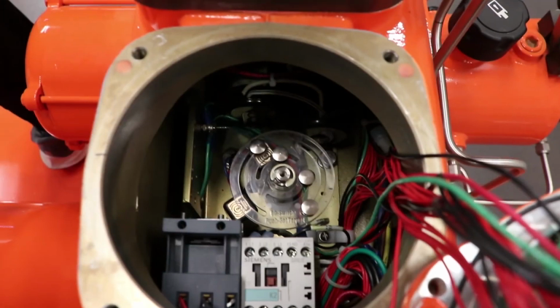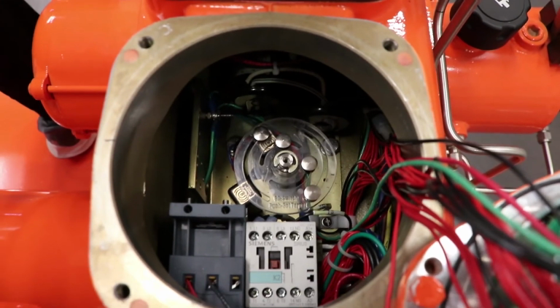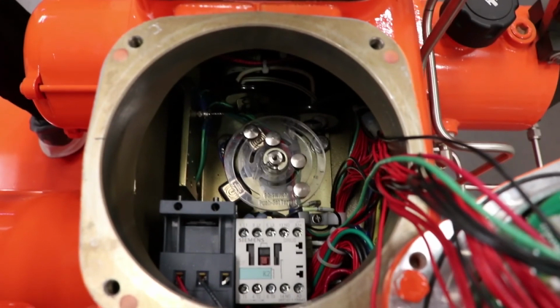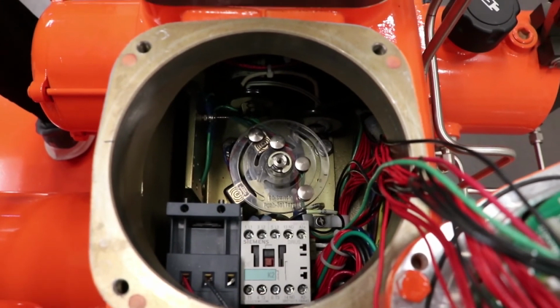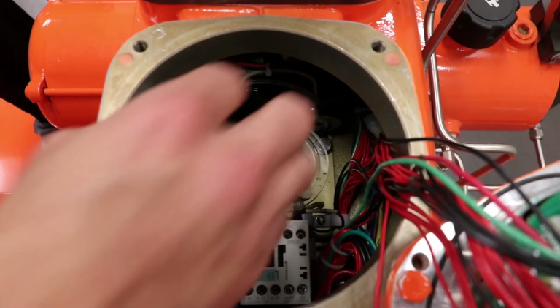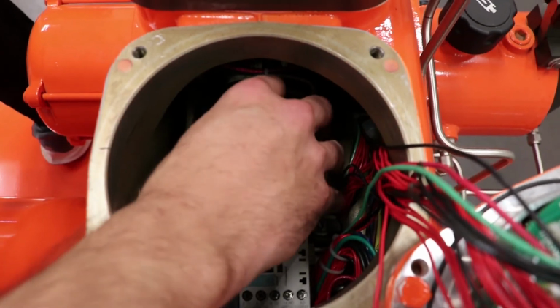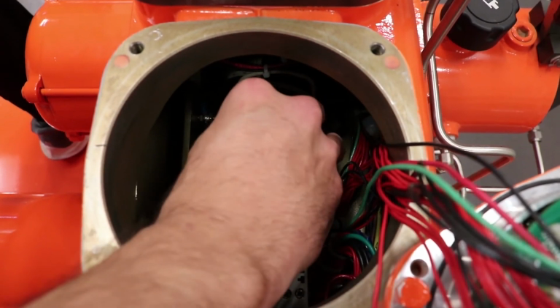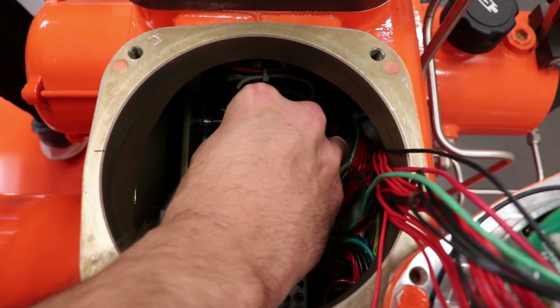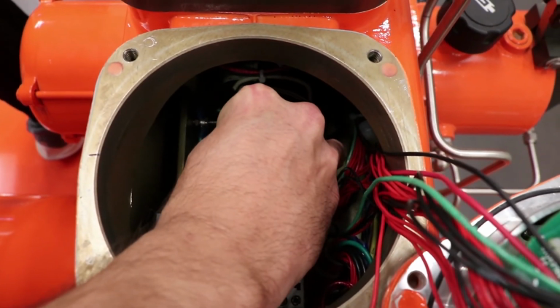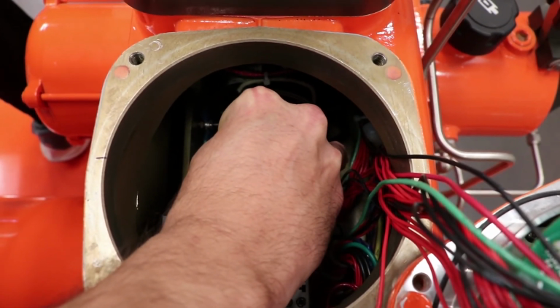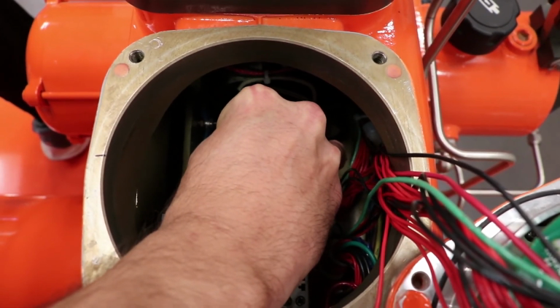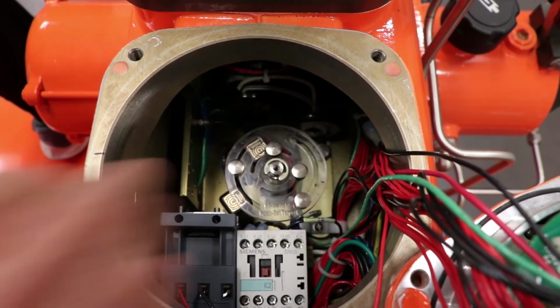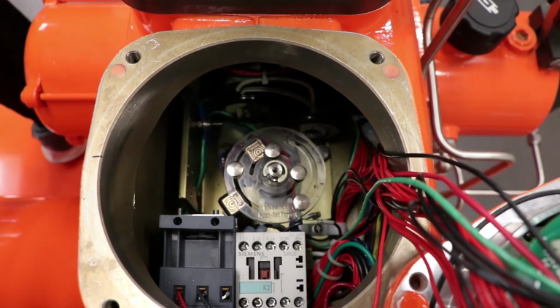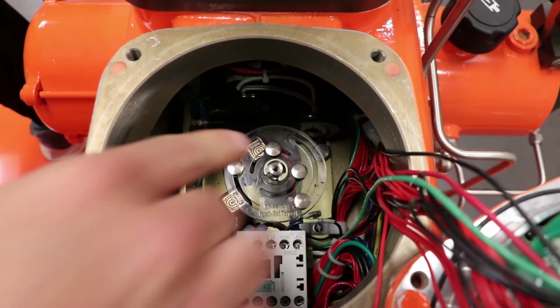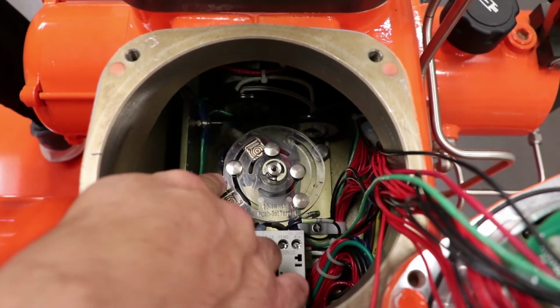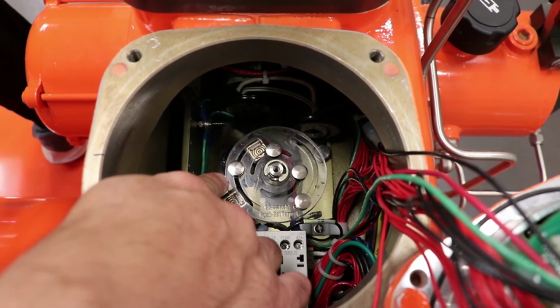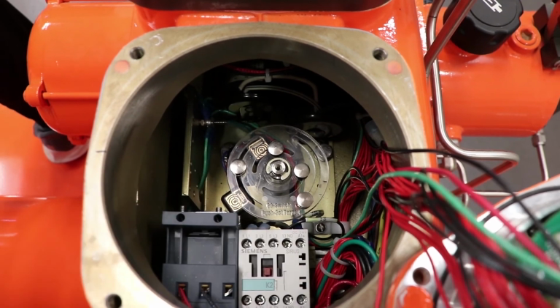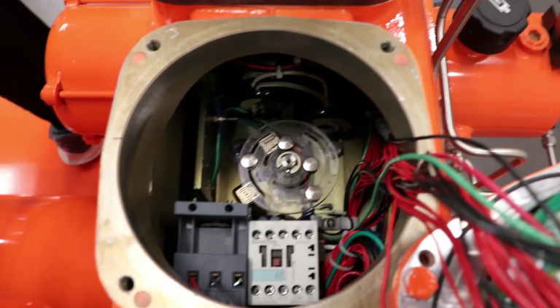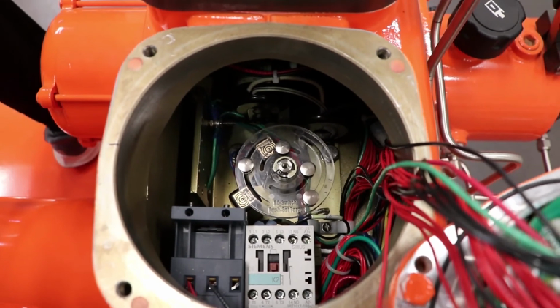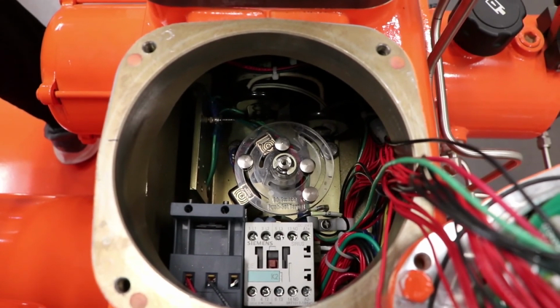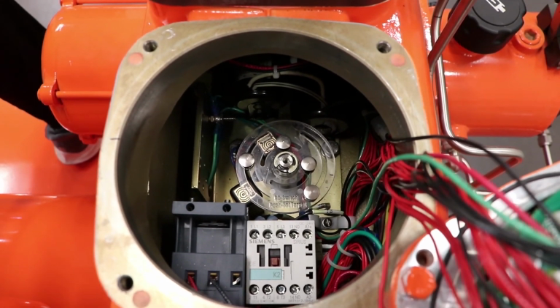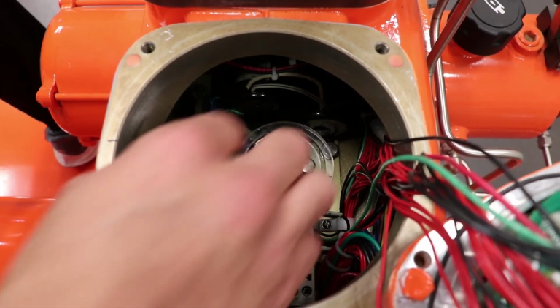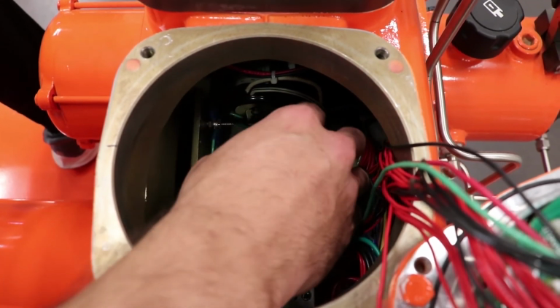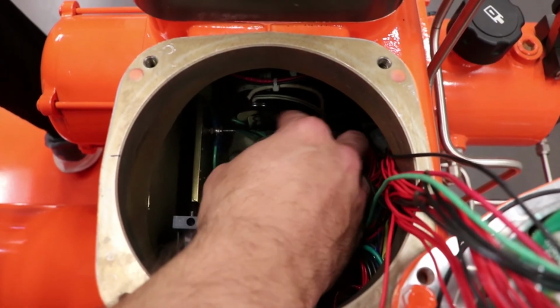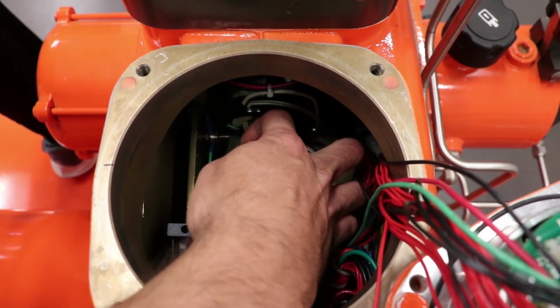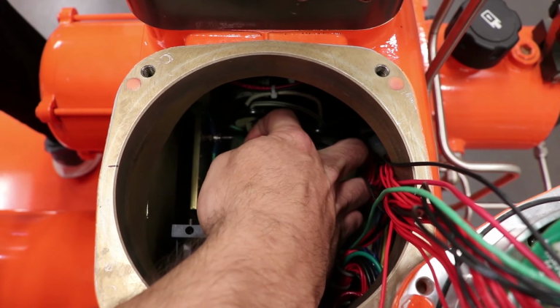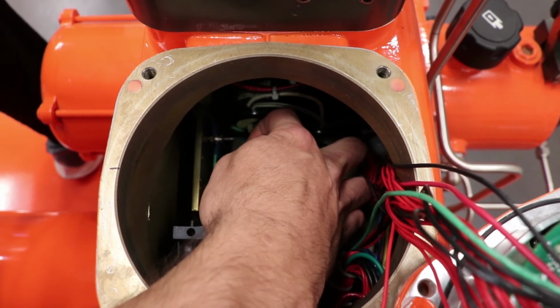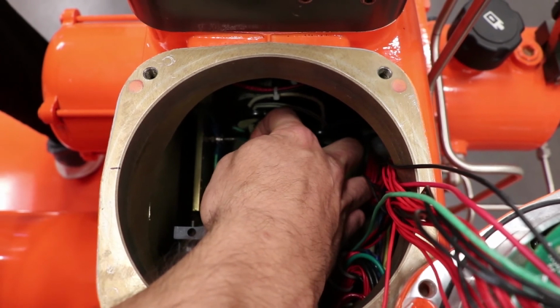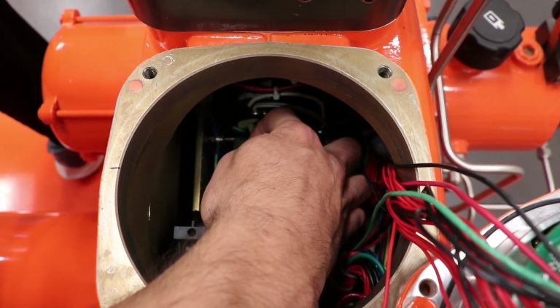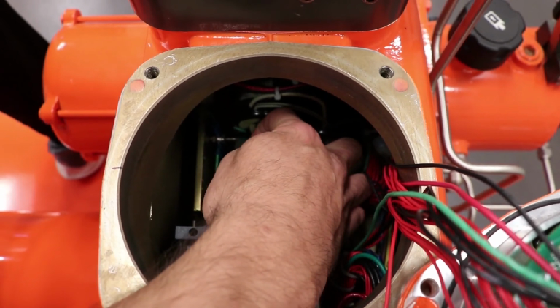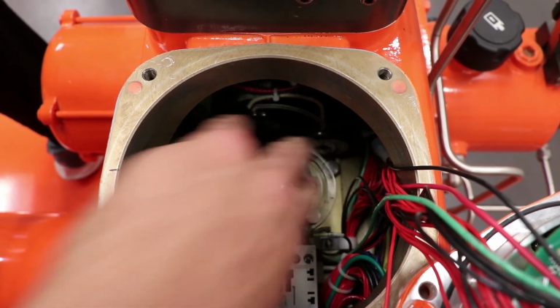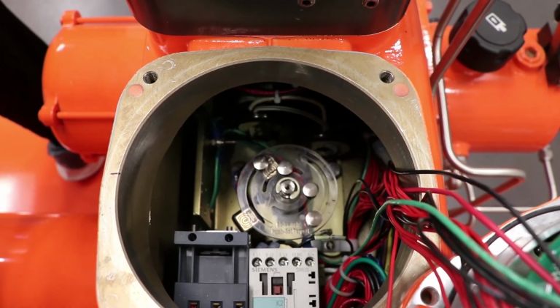Now, push down and slide the target magnet for open limit switch 1 counterclockwise until it is off the switch. Then push down and slide the target magnet for open limit switch 1 clockwise until it is aligned with the limit switch.